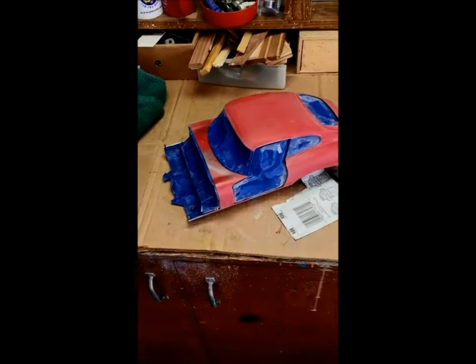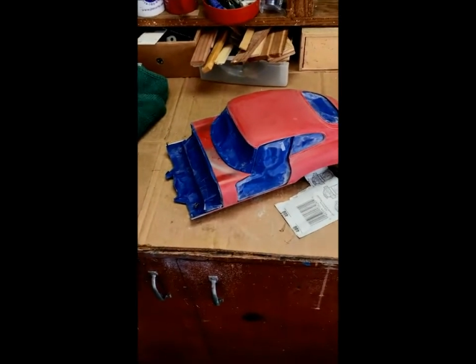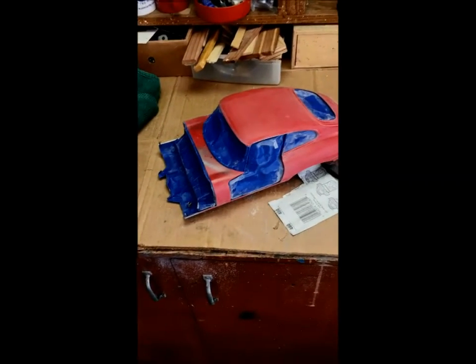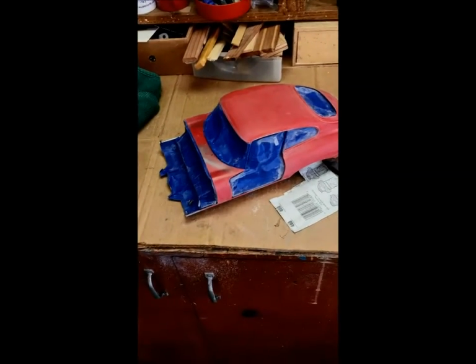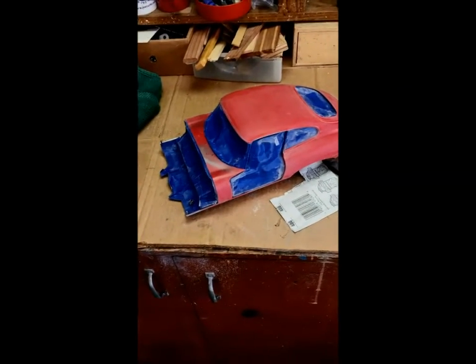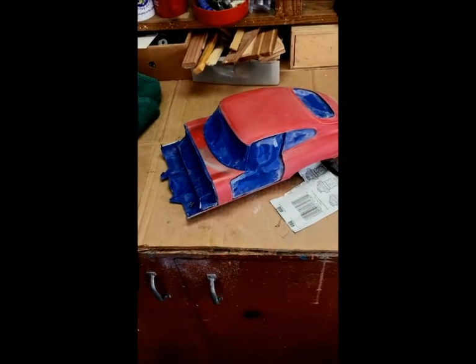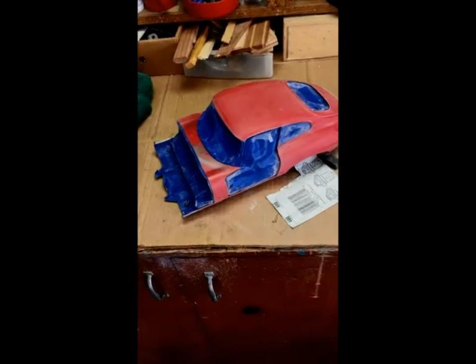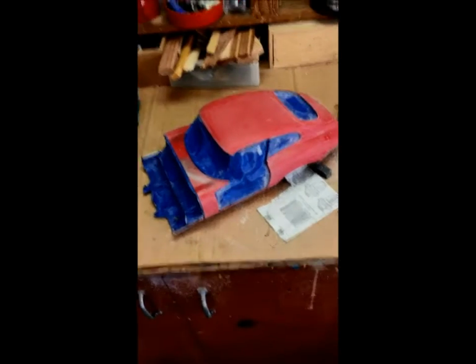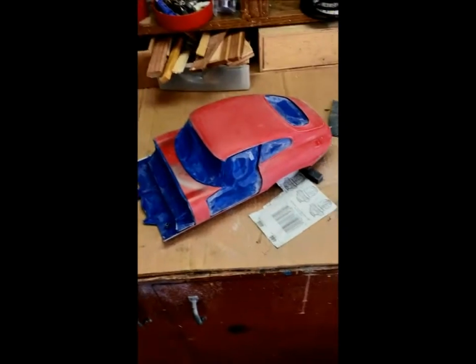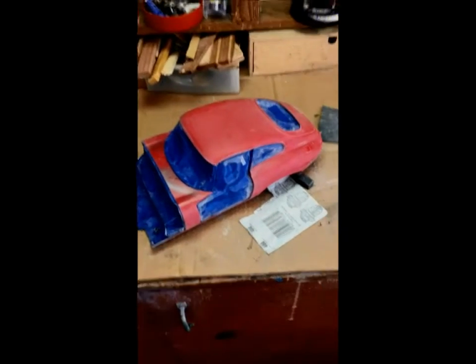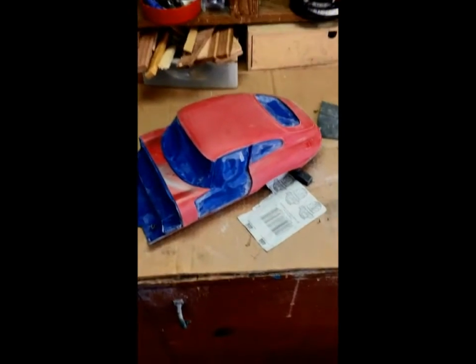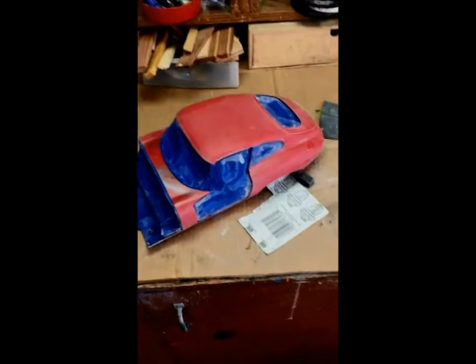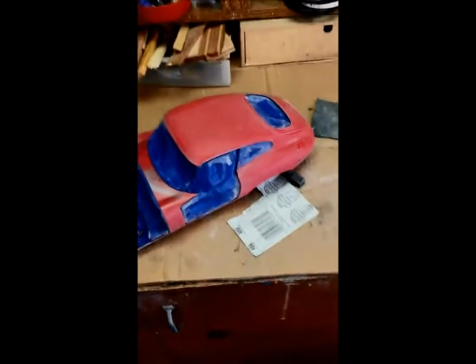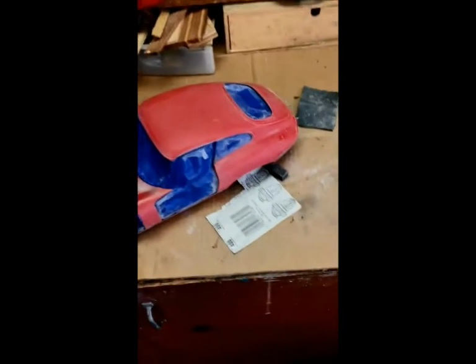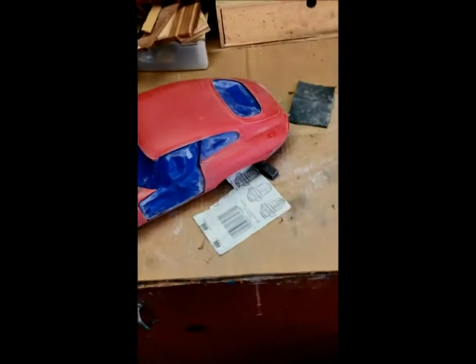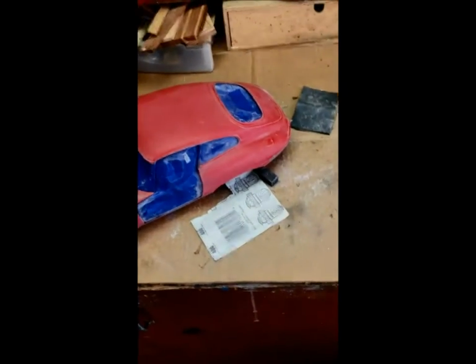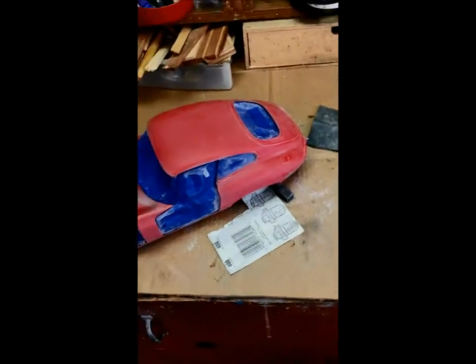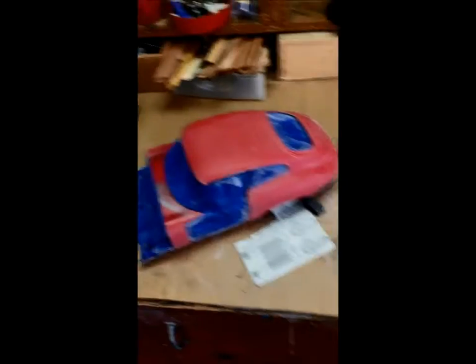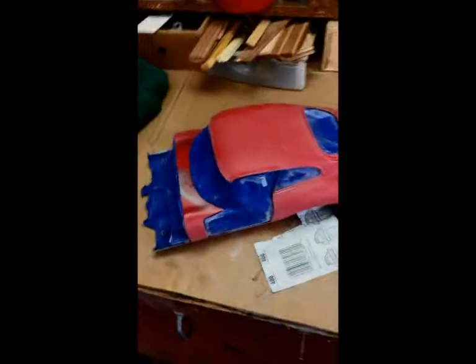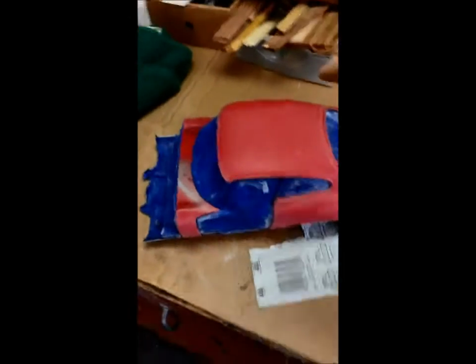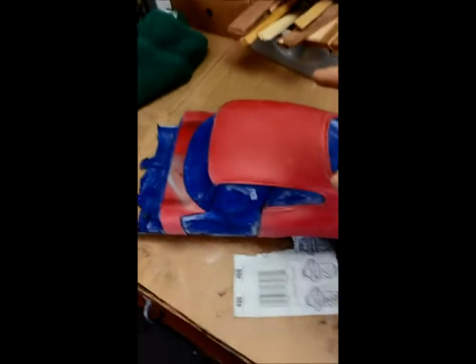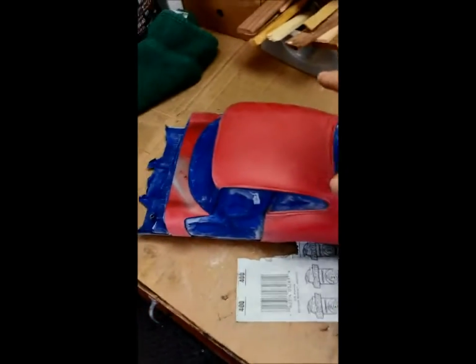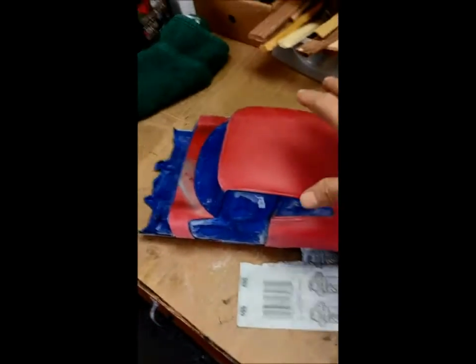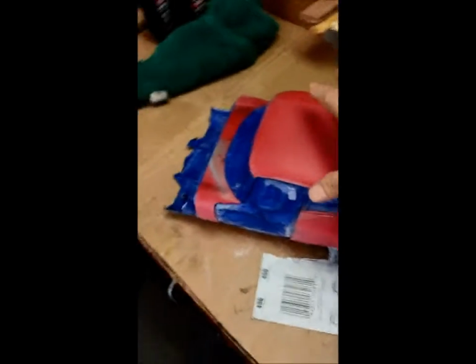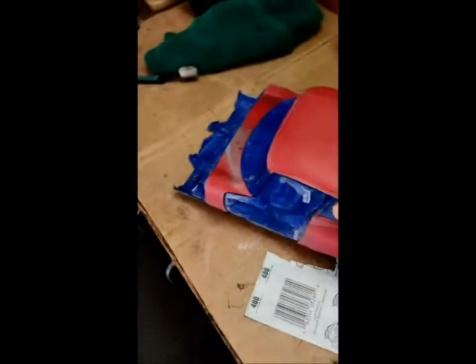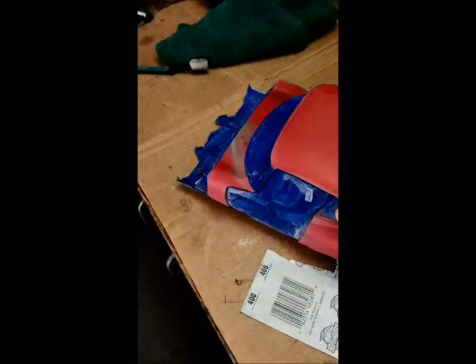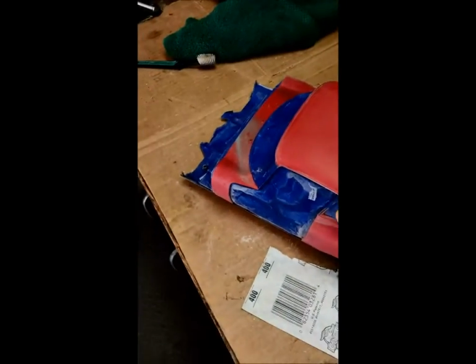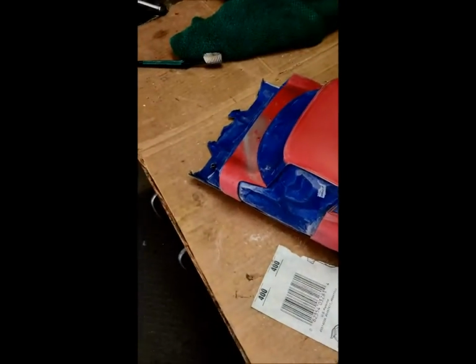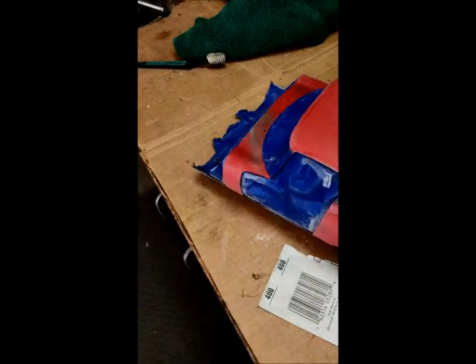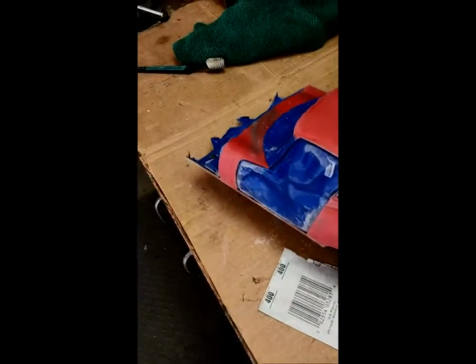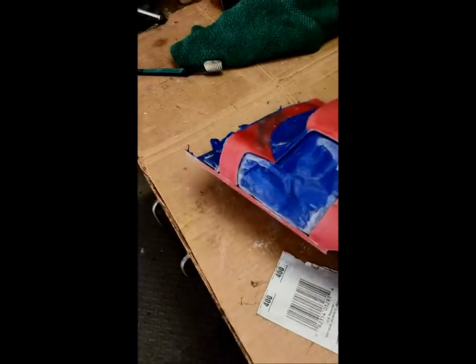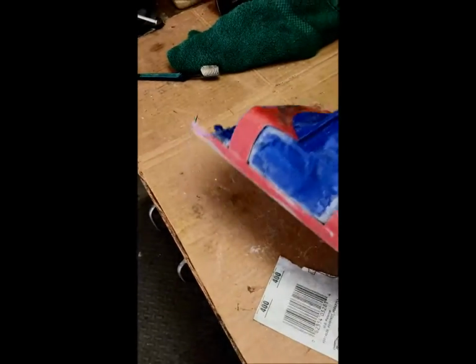Hey boys, John Kerry 1963 JAG. Showing you a little bit of the progress I'm making on the body.